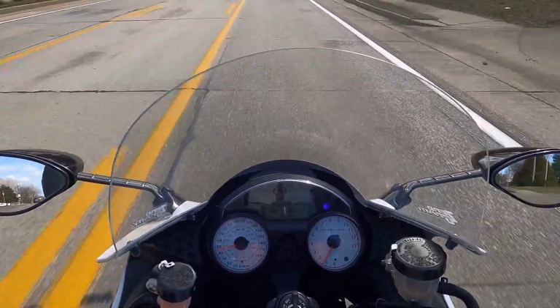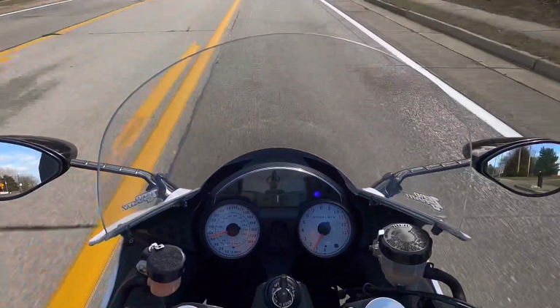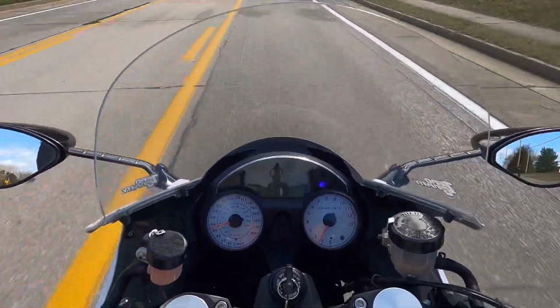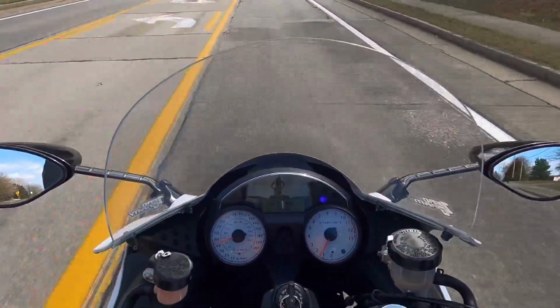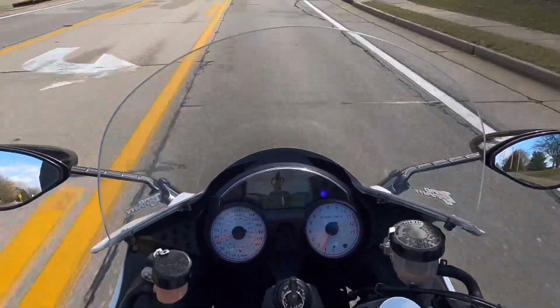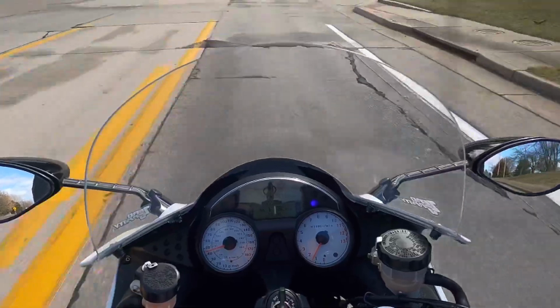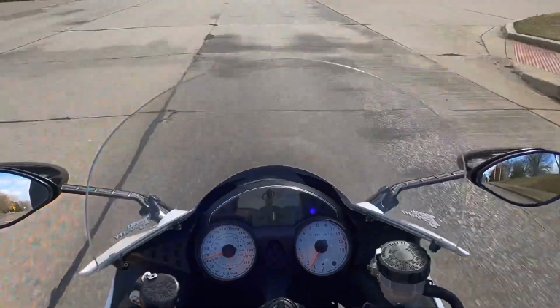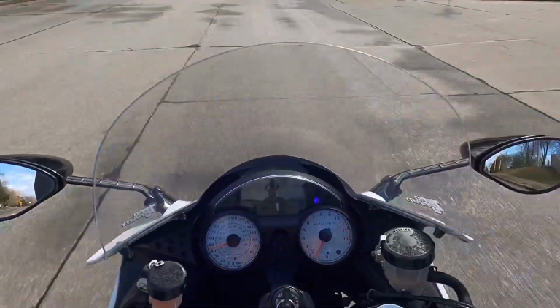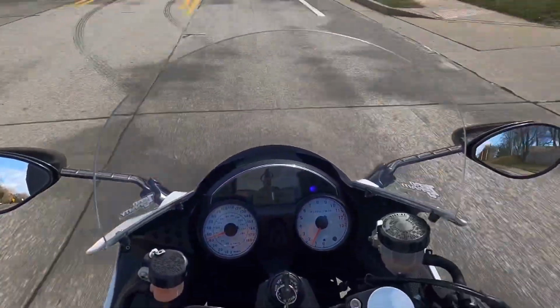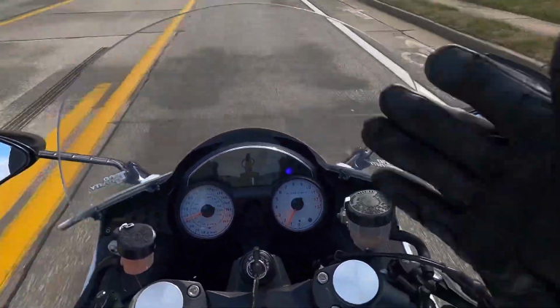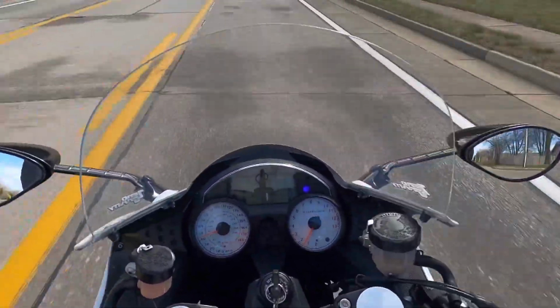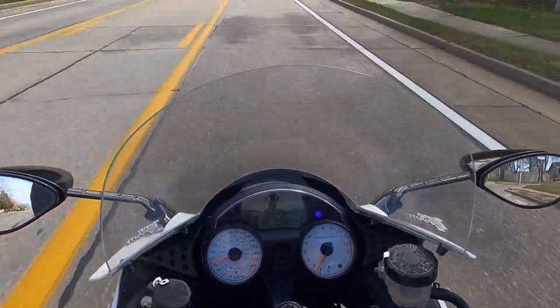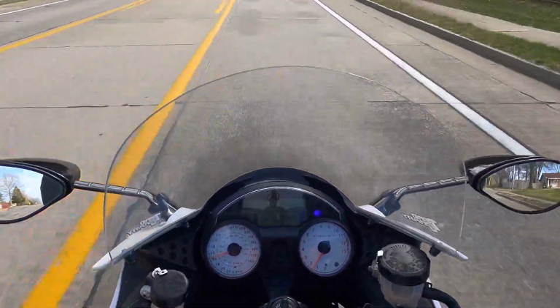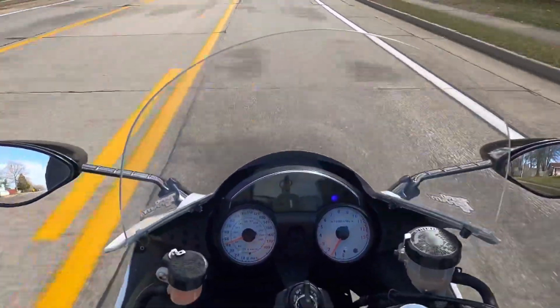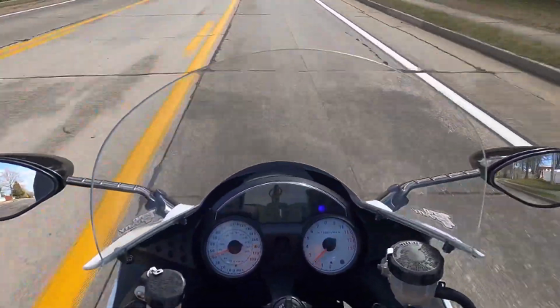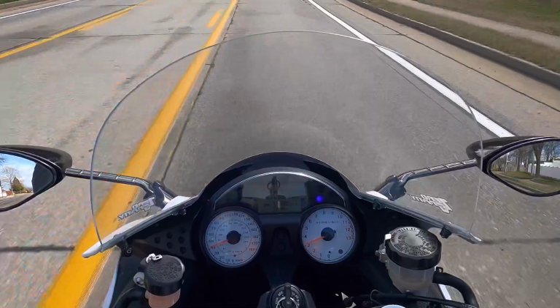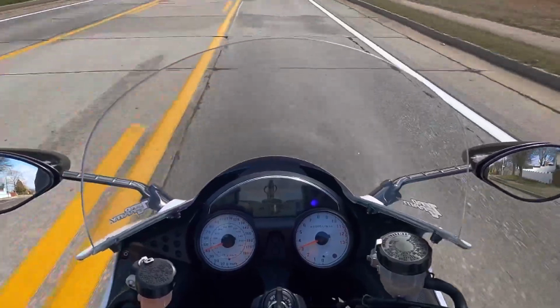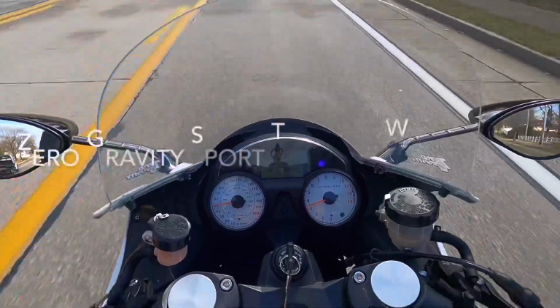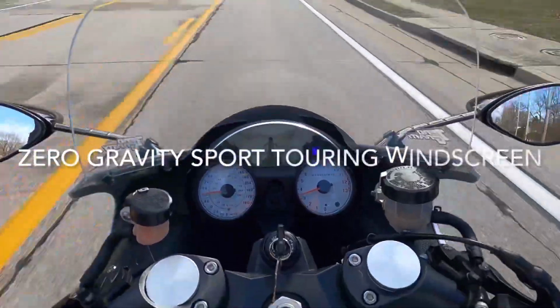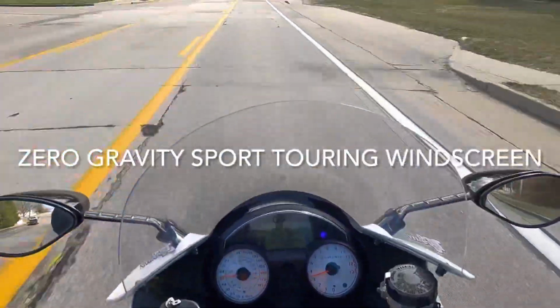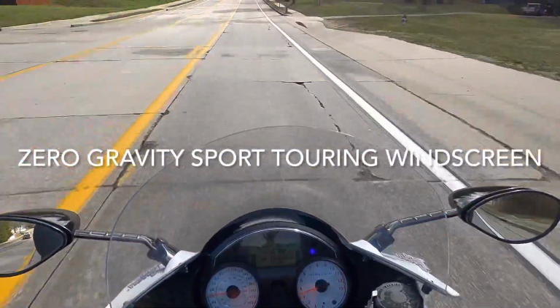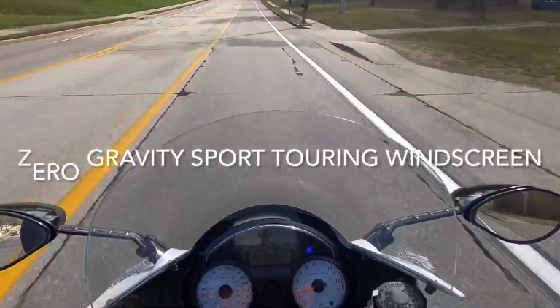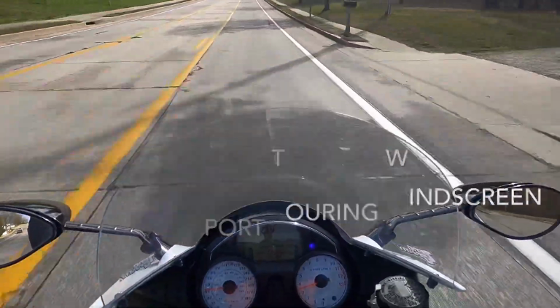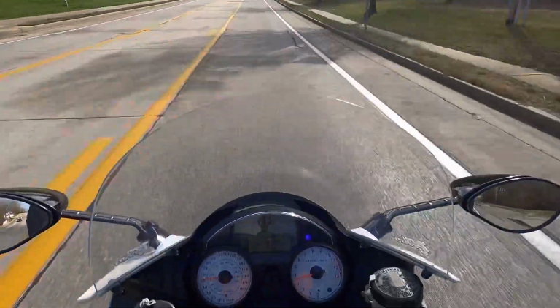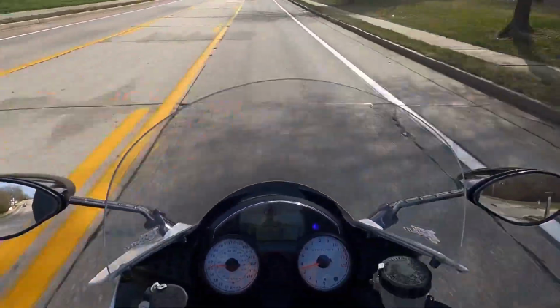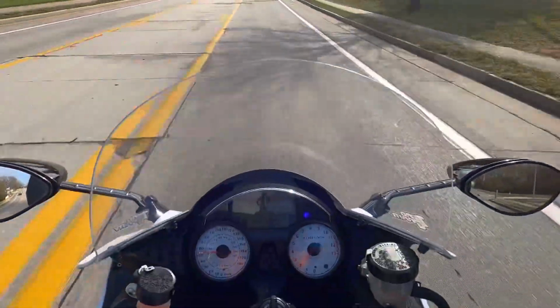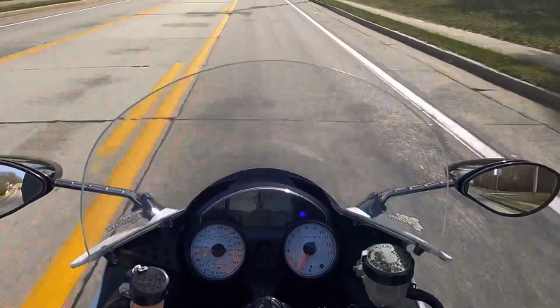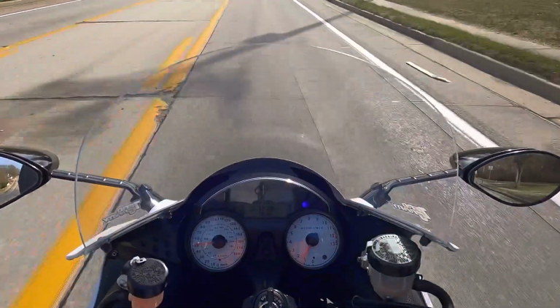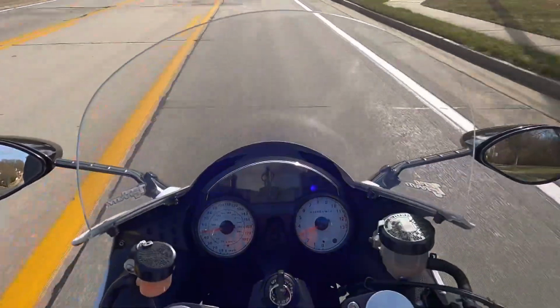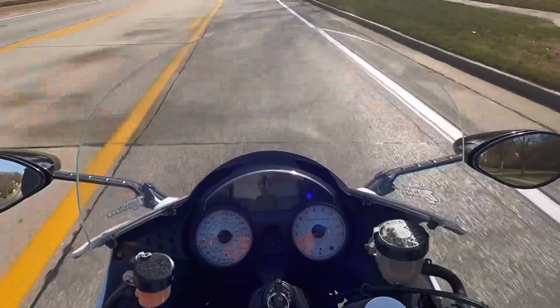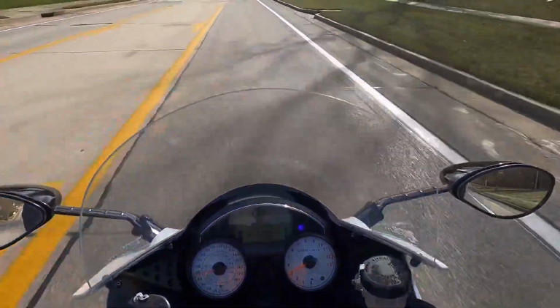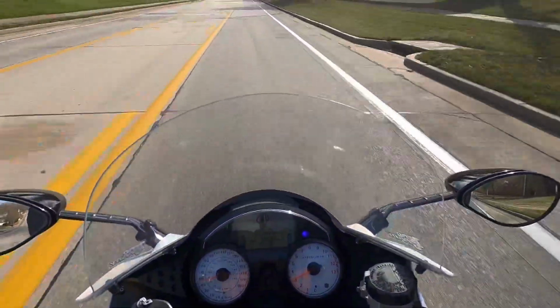Here's the thing — I wanted to get a windscreen that I knew would be good in the wintertime on the highway in the cold. So I got this zero-gravity windscreen, and I put it on. It was pretty easy to install, actually.